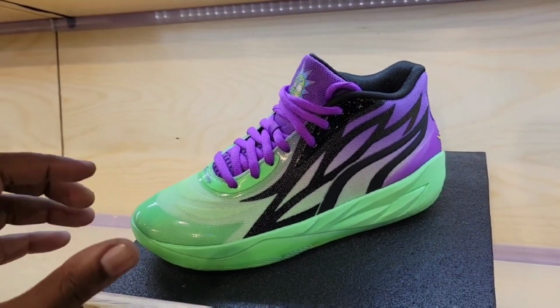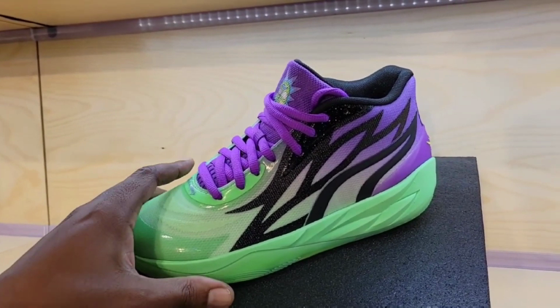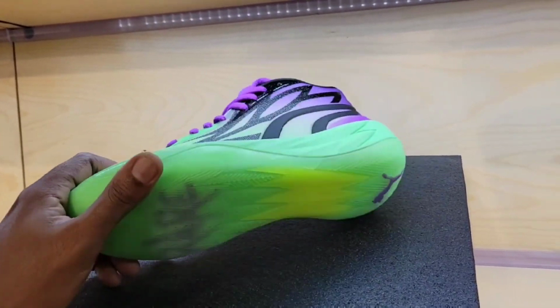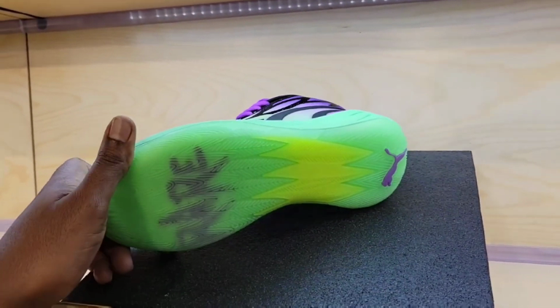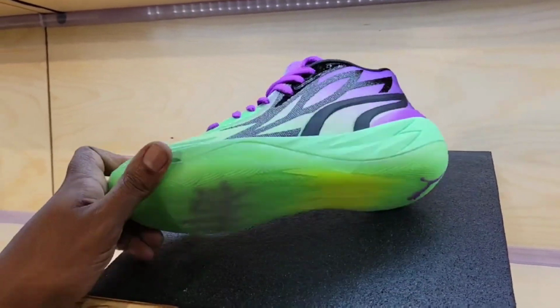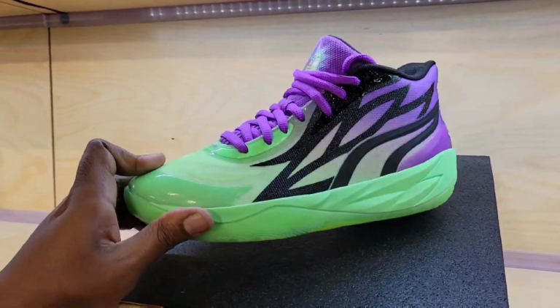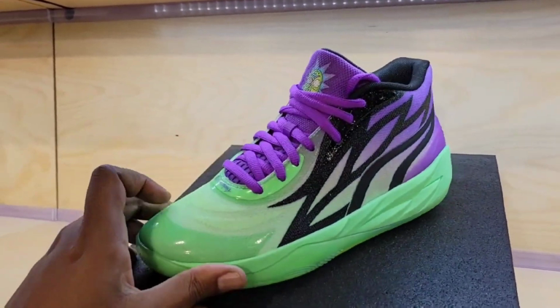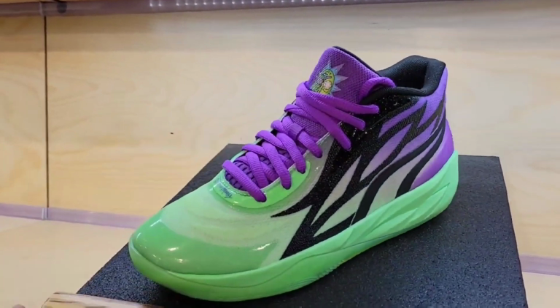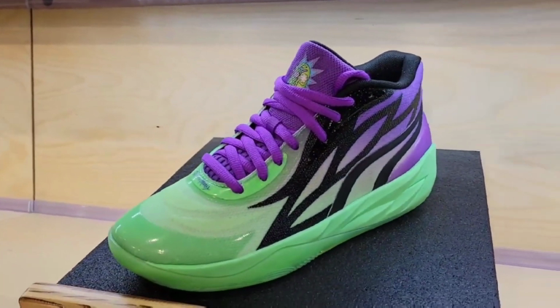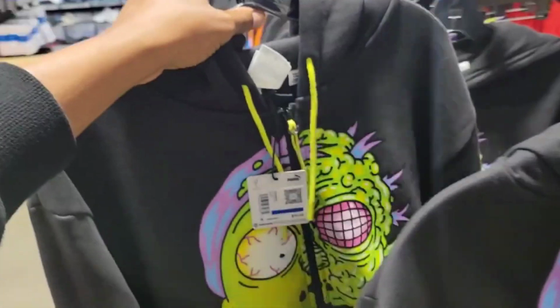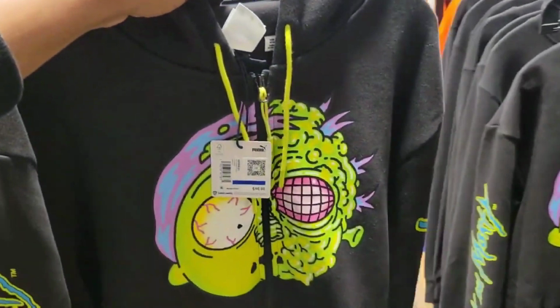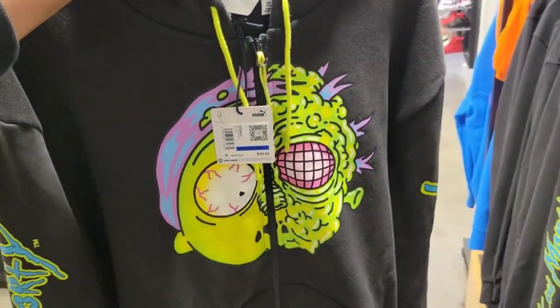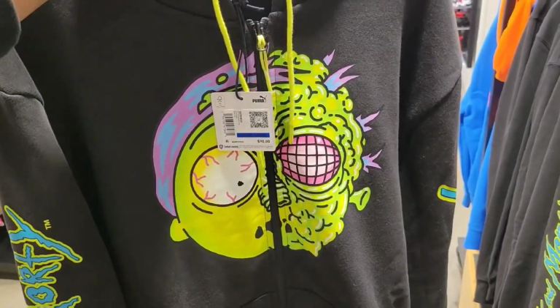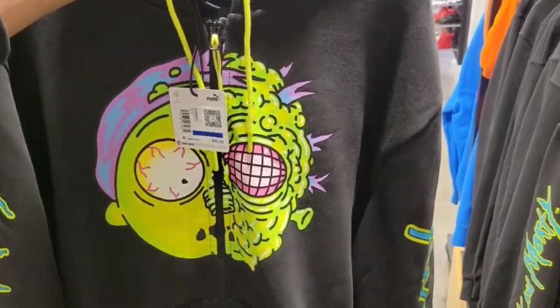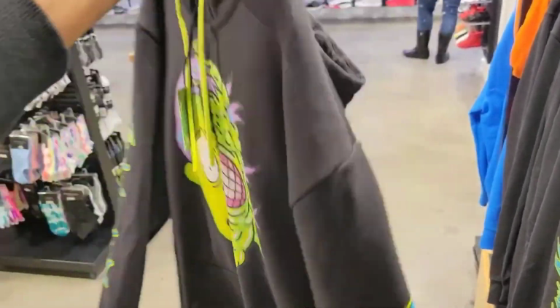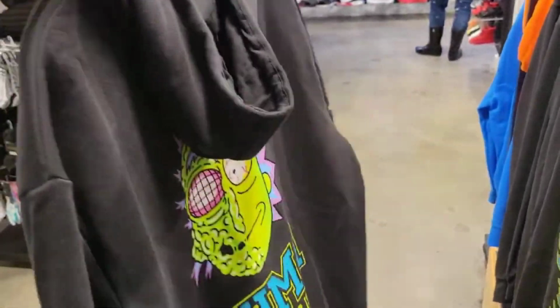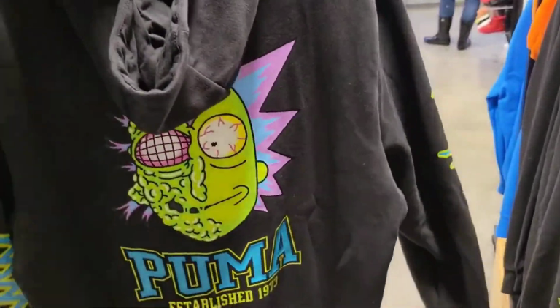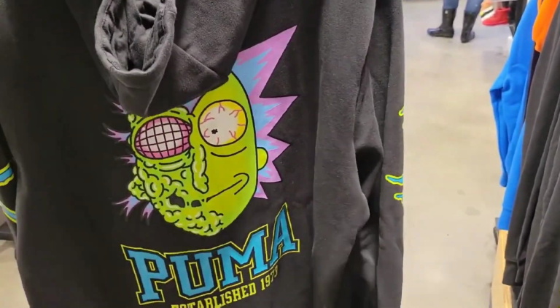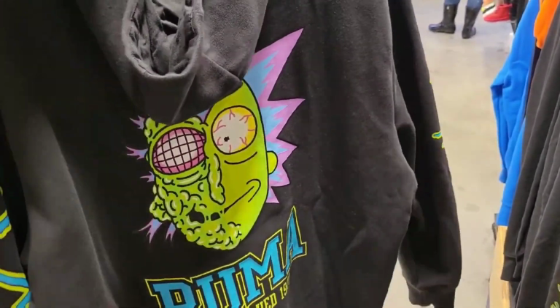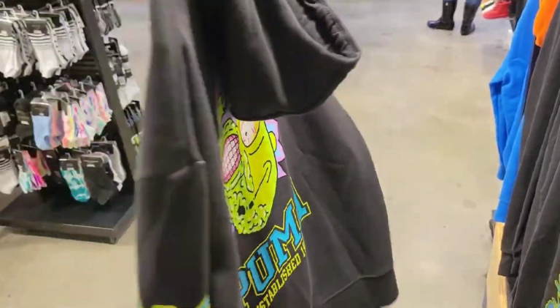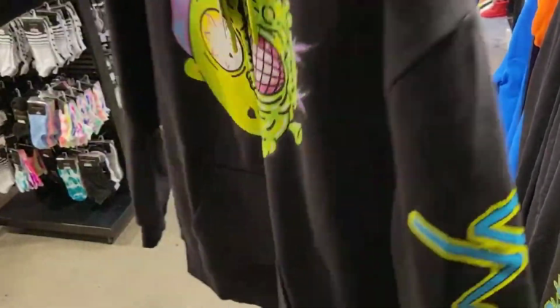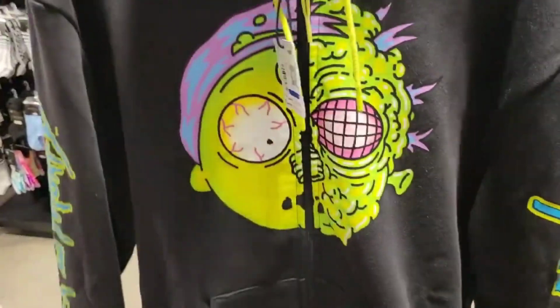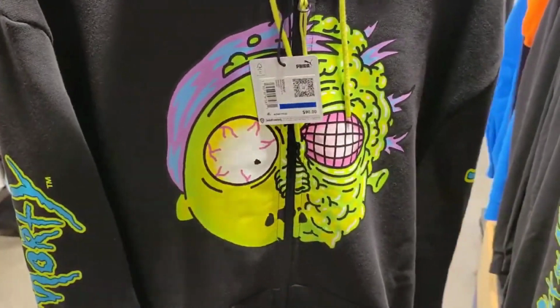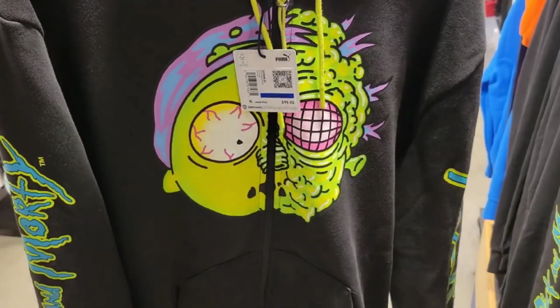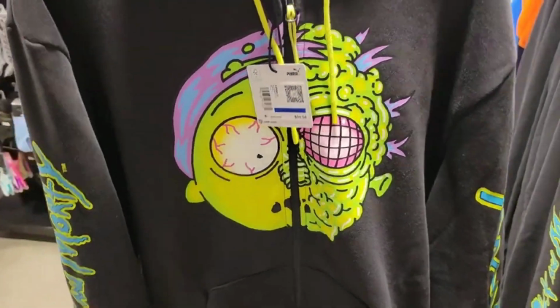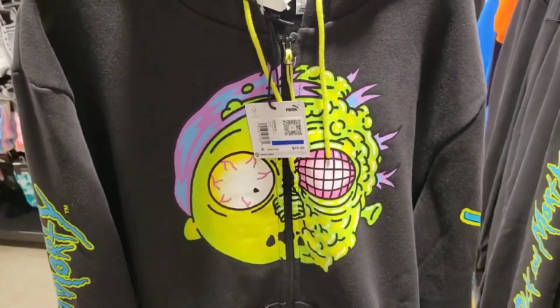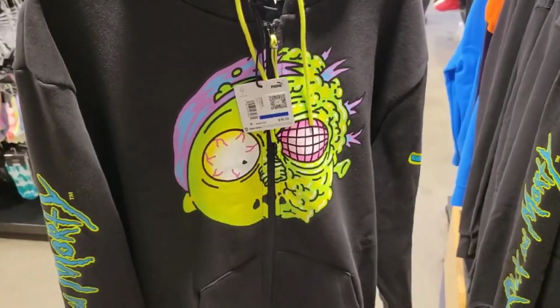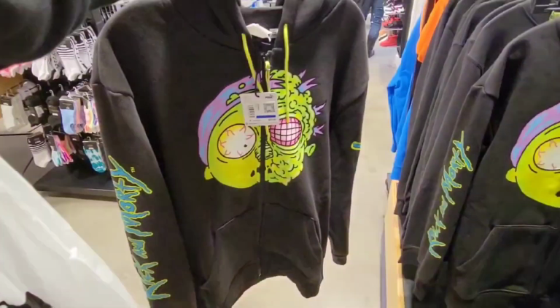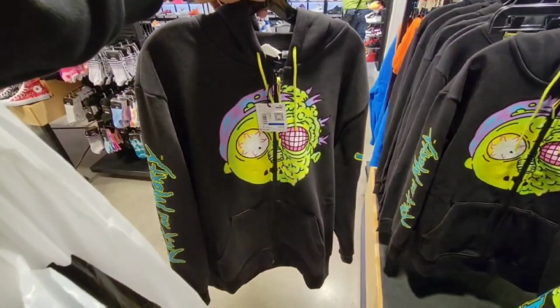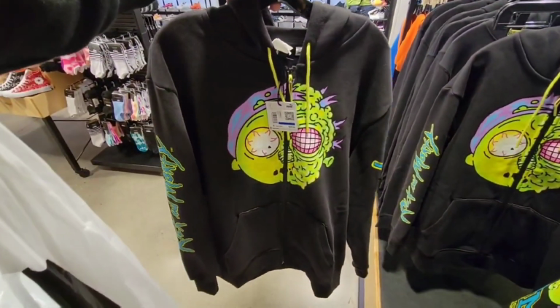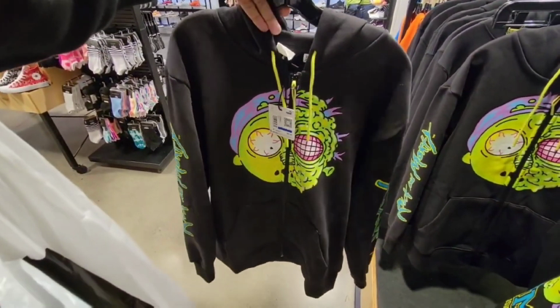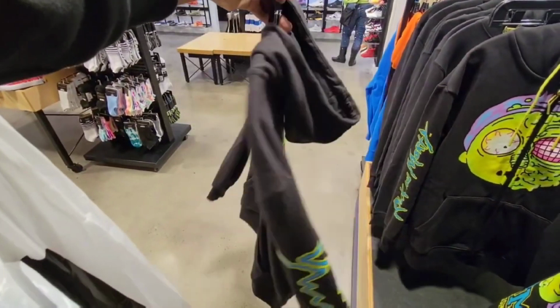Definitely a dope colorway. Review for the sneaker coming to my channel very soon. Rick and Morty Puma hoodie — that is definitely fire to go with the MB.02s. Let me know what you guys think about this on the retail, $90 dollars. That's pretty dope — pretty dope sweater though, I'm not gonna lie.